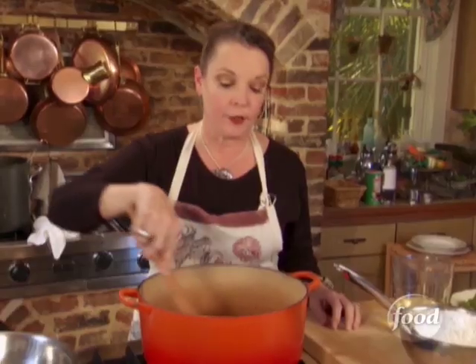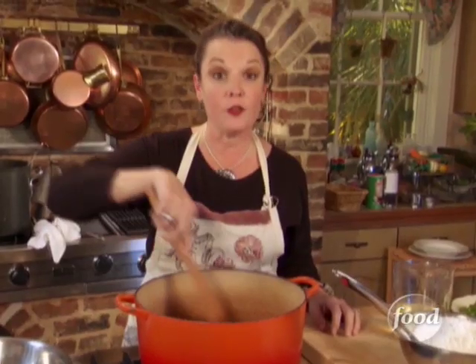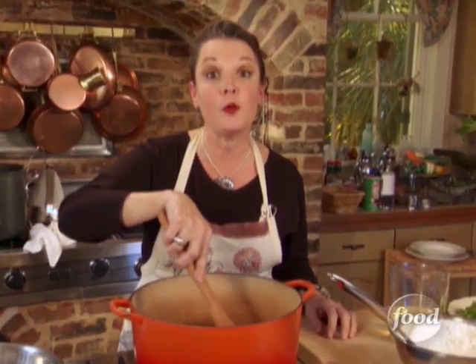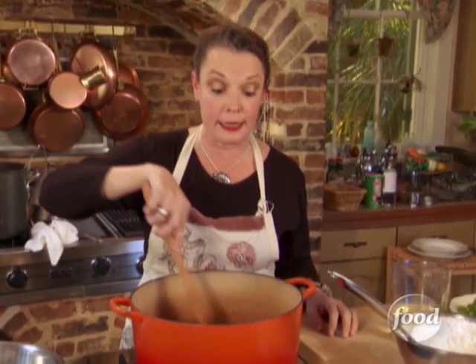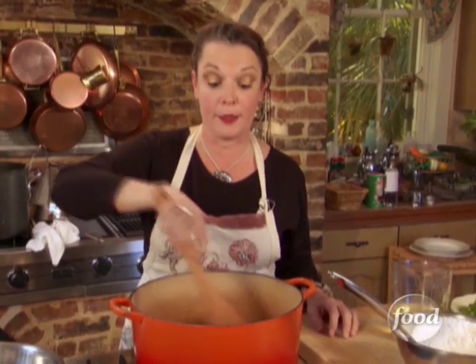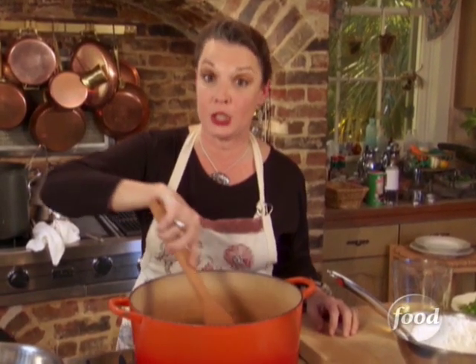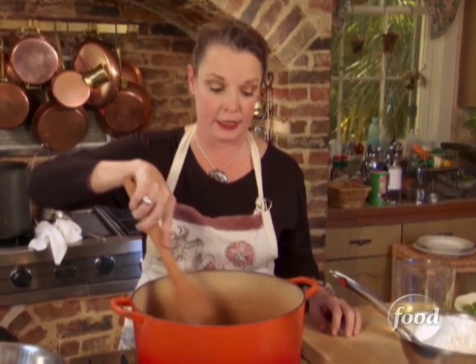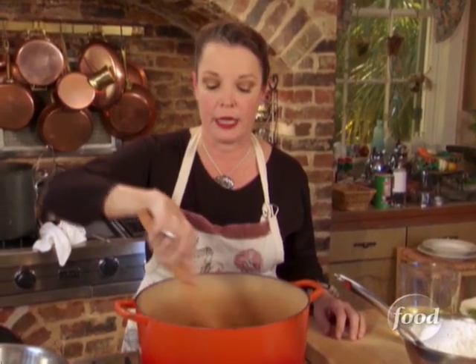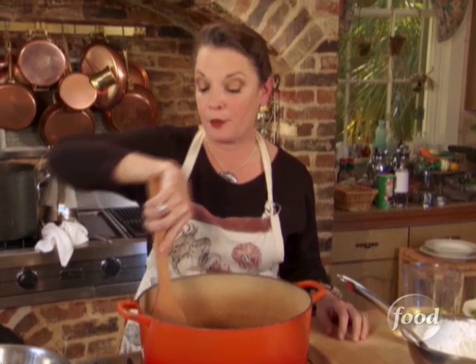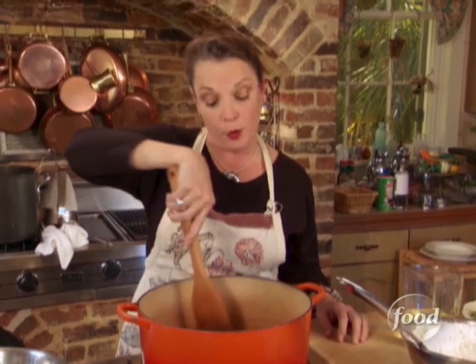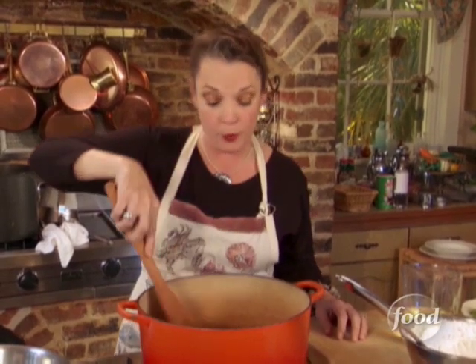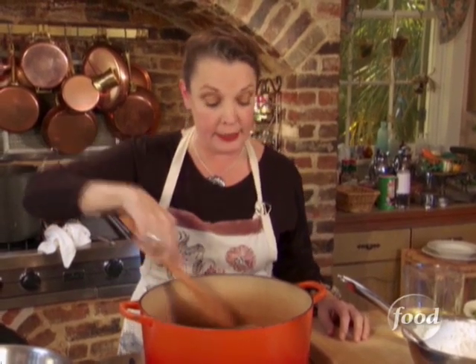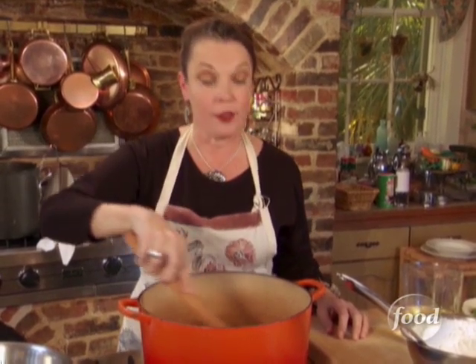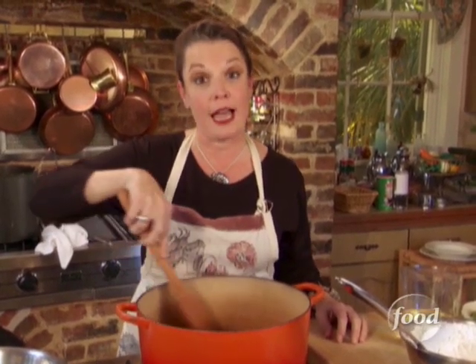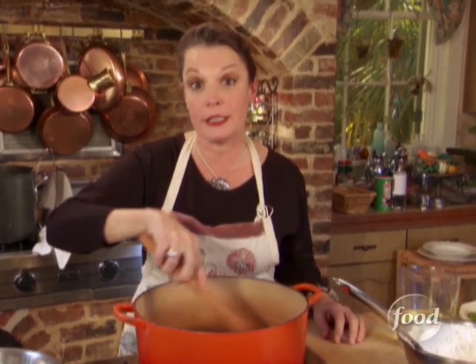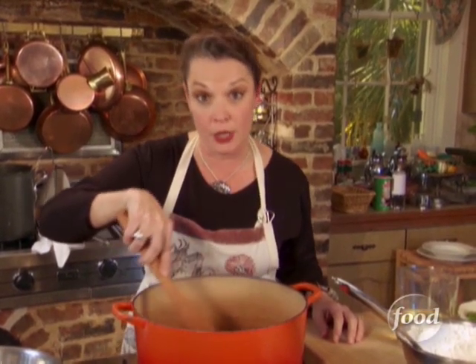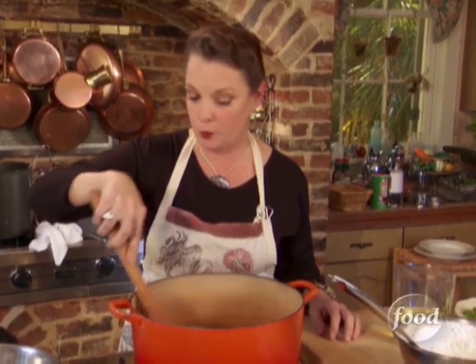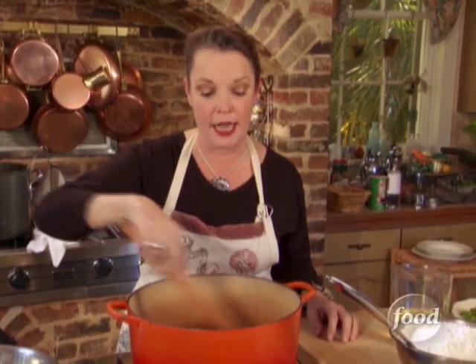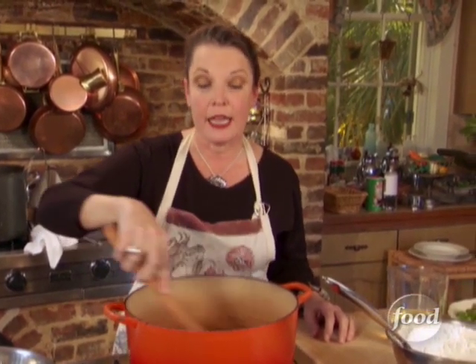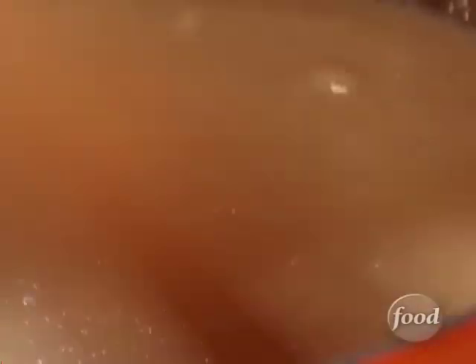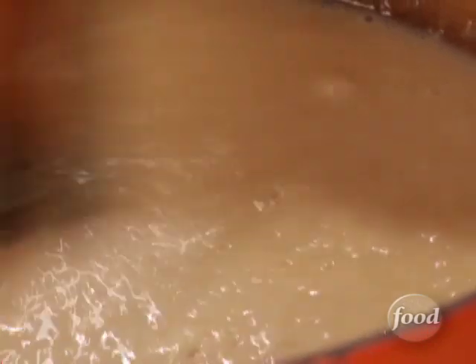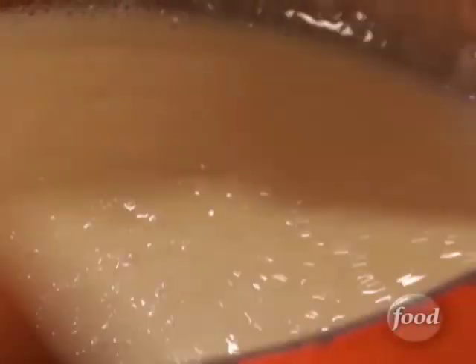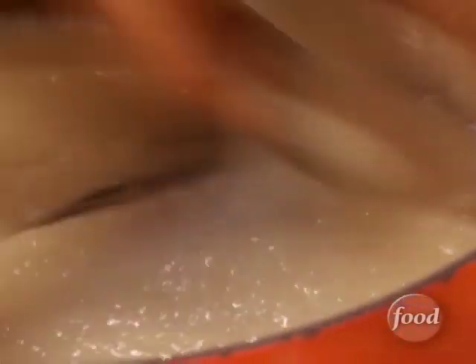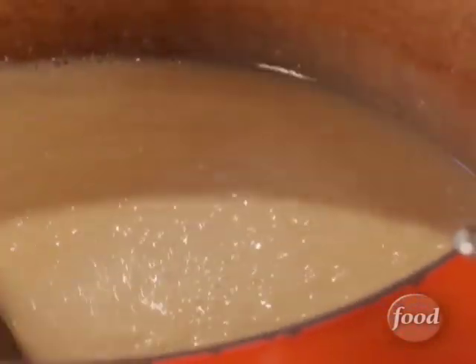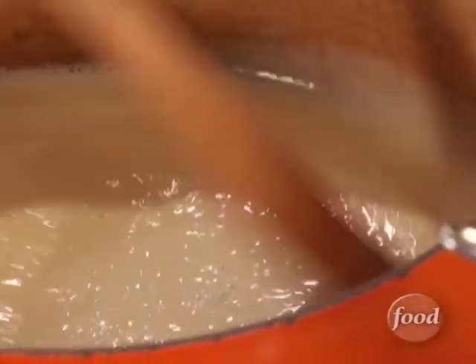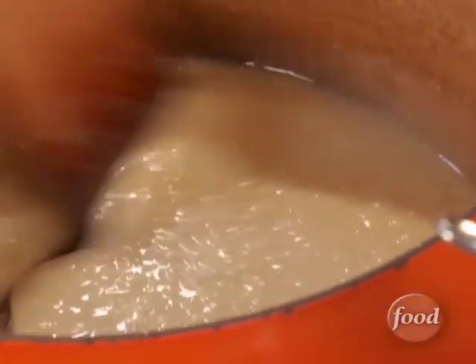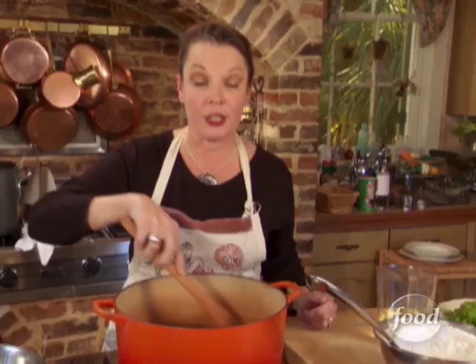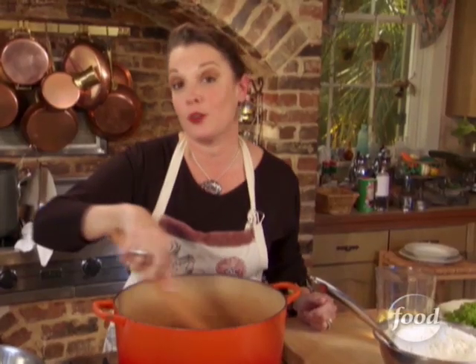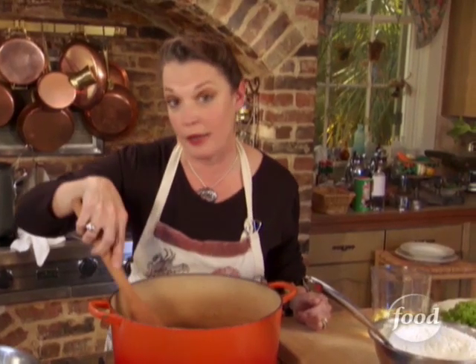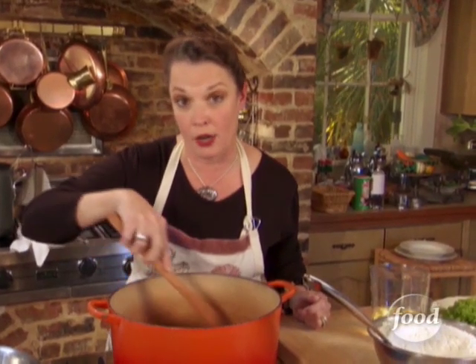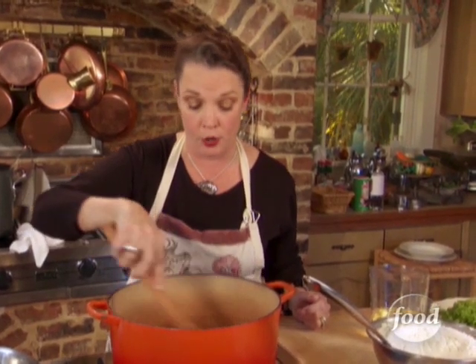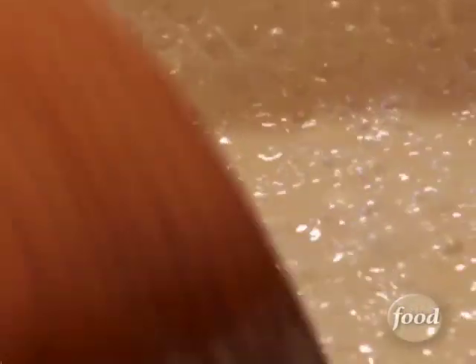If the telephone rings, let the machine answer it. If the doorbell rings, they're going to have to leave you a note, because if the roux burns — and it will in a second — you're going to have to throw it out and start all over again.